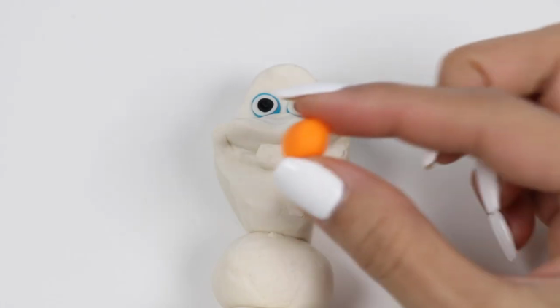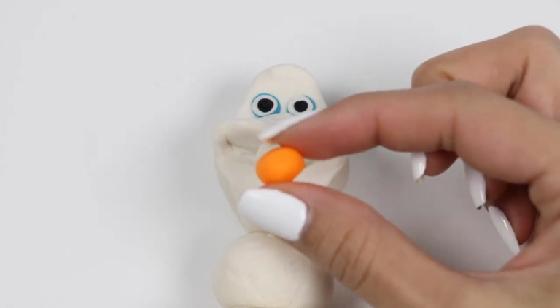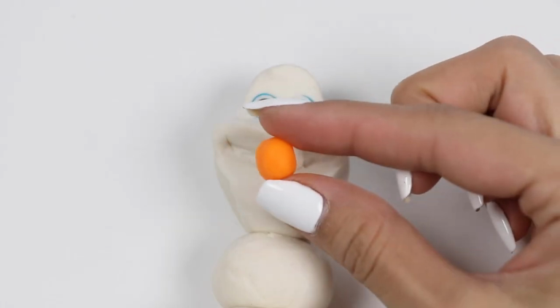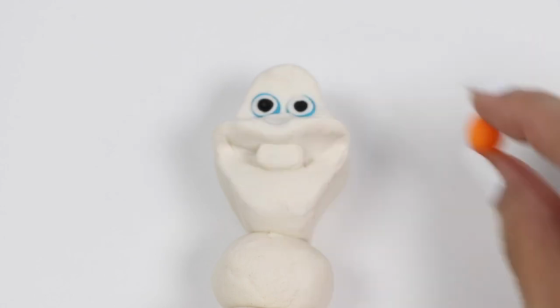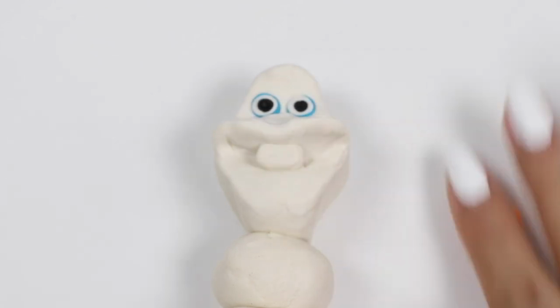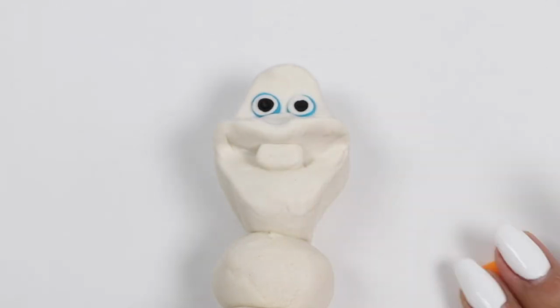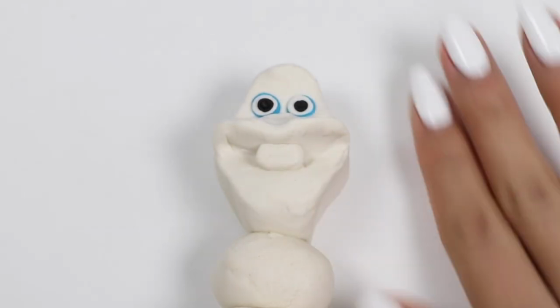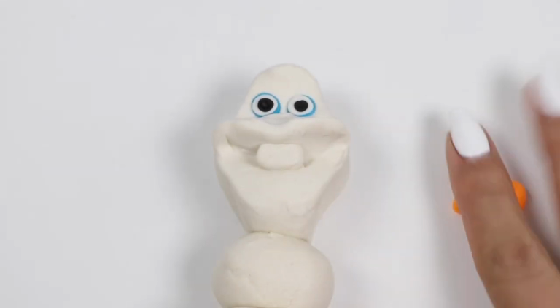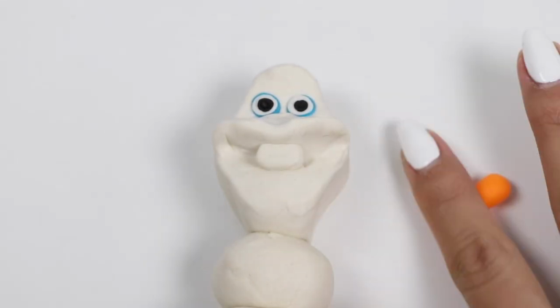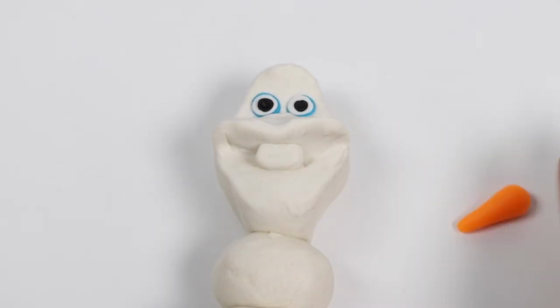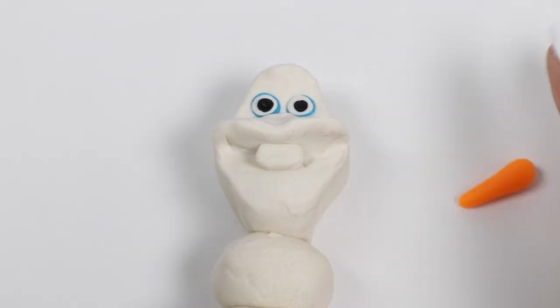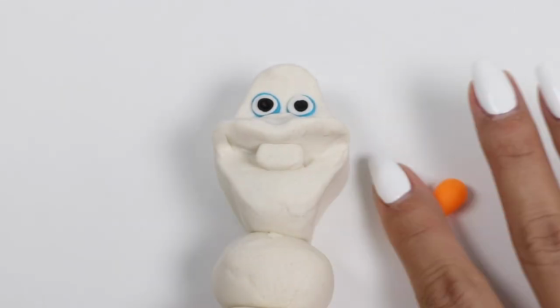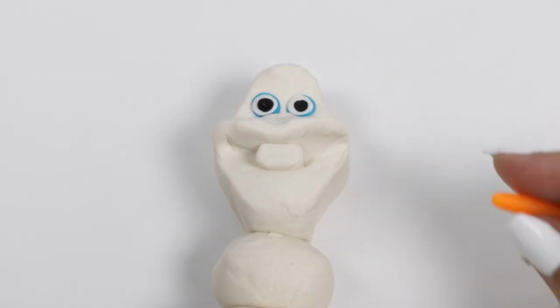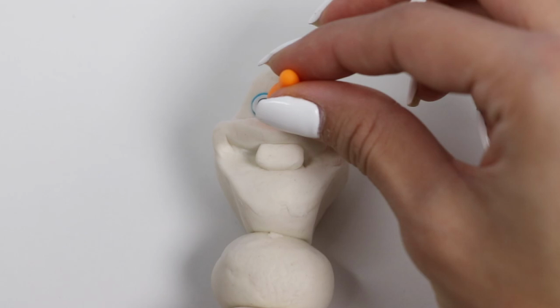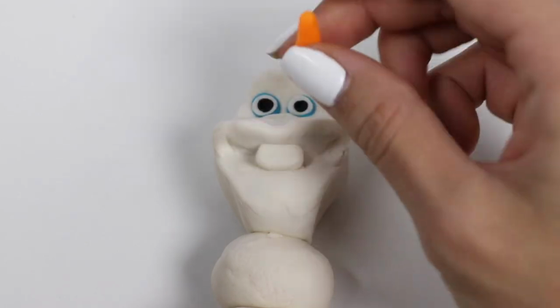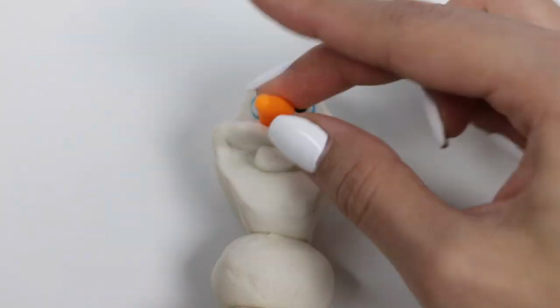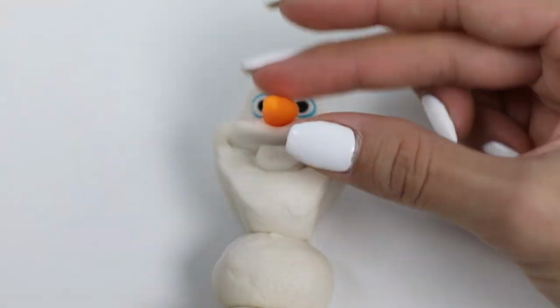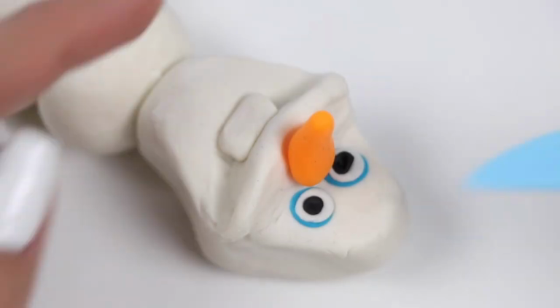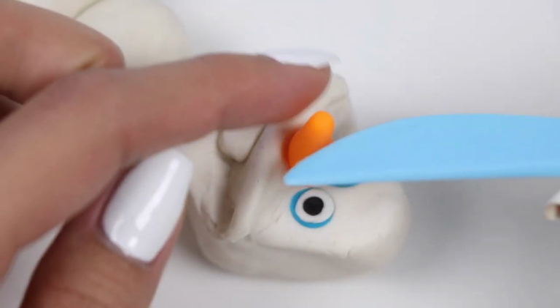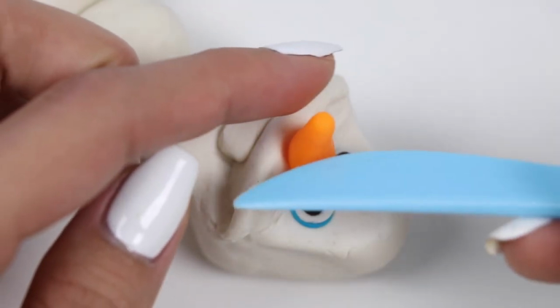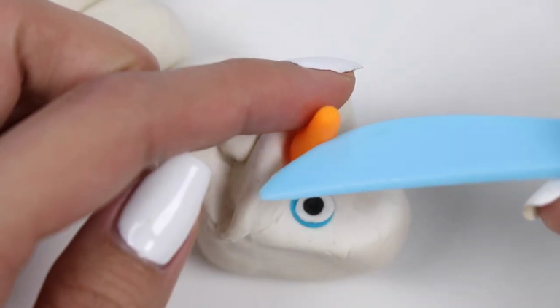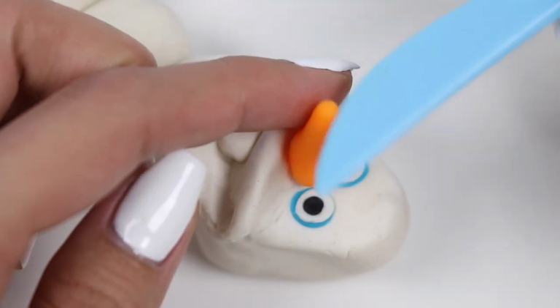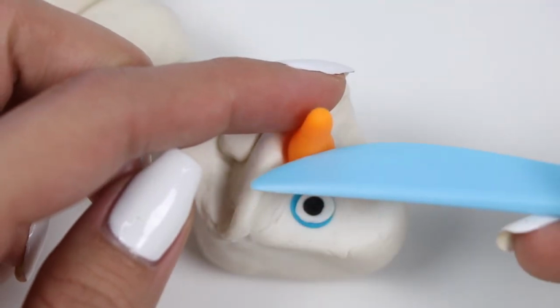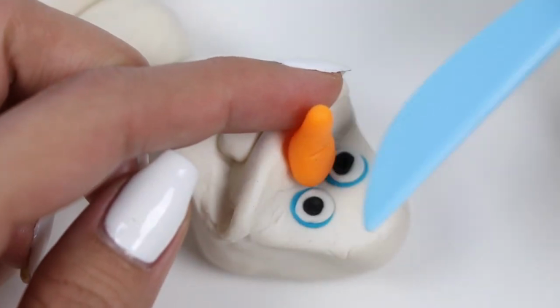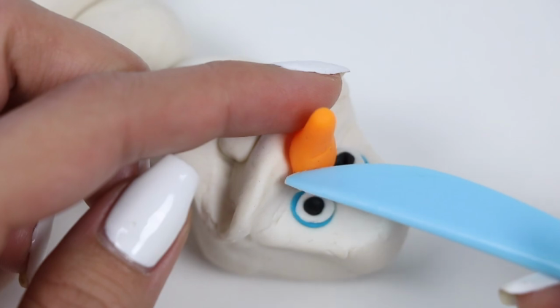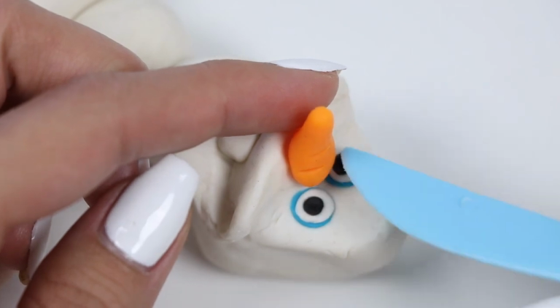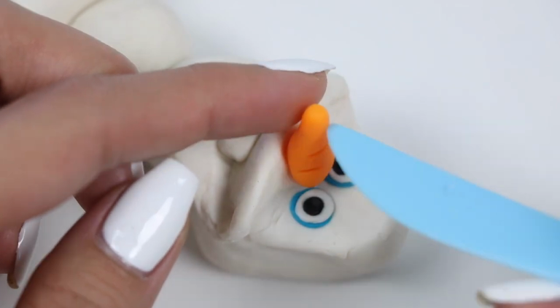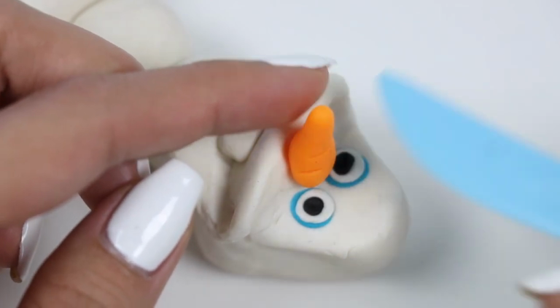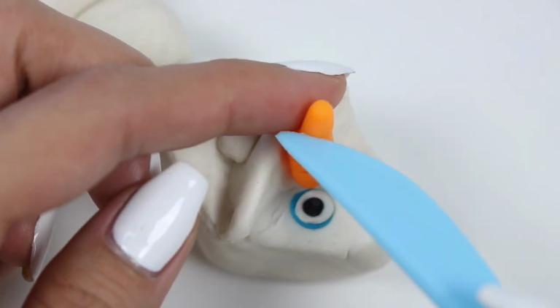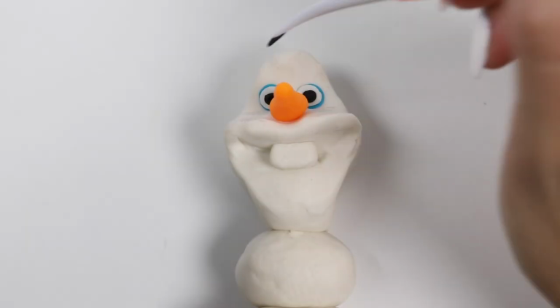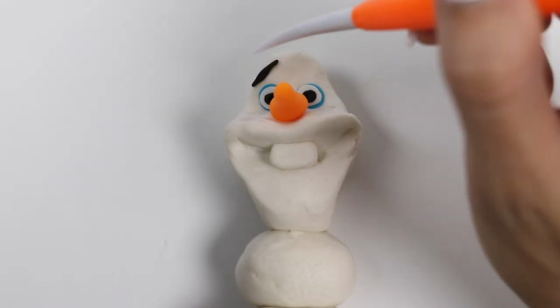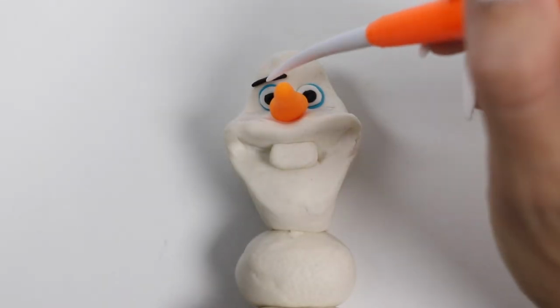Olaf has a blue border around his eyes, and here's the white part. I'll add his pupils — but first we need to make a pocket for them. Let's make his nose using orange and add the line details. Let's give him some black eyebrows.